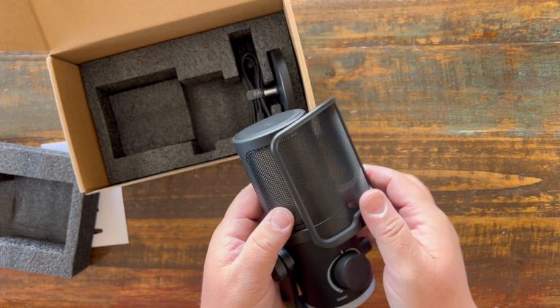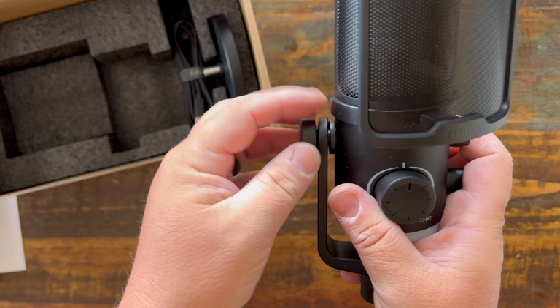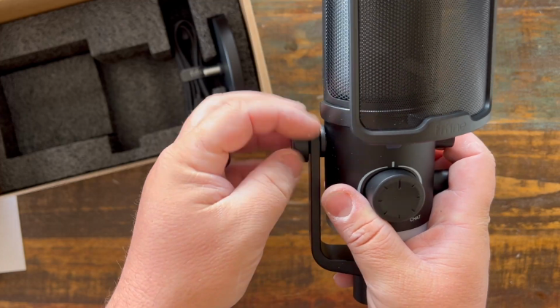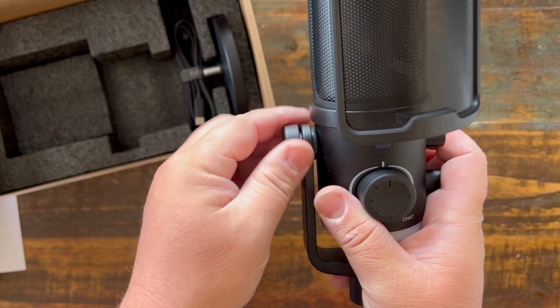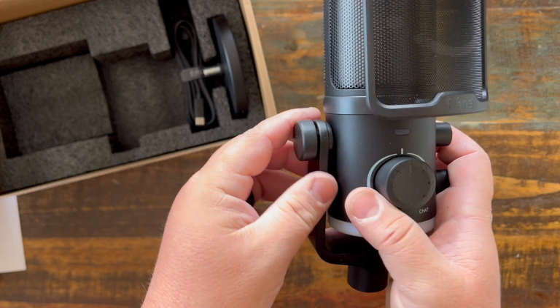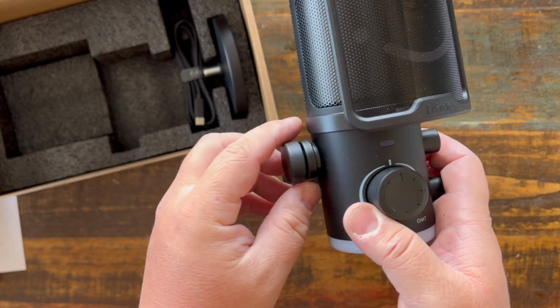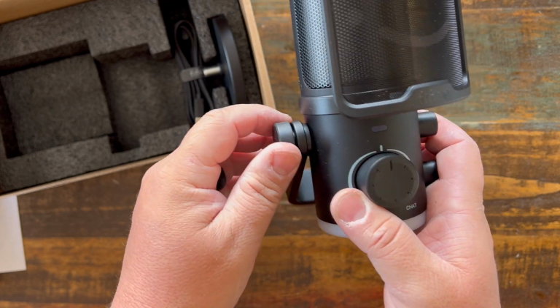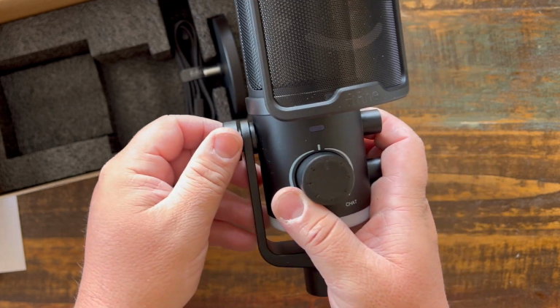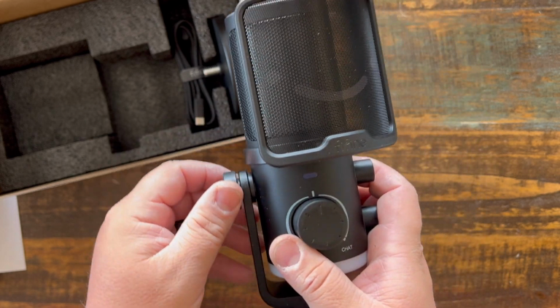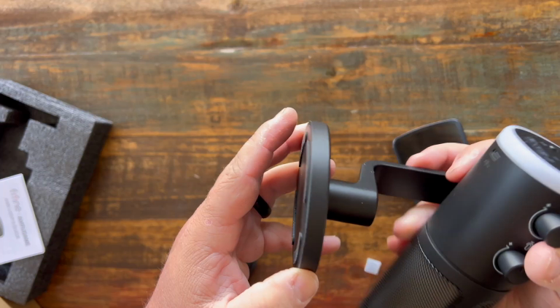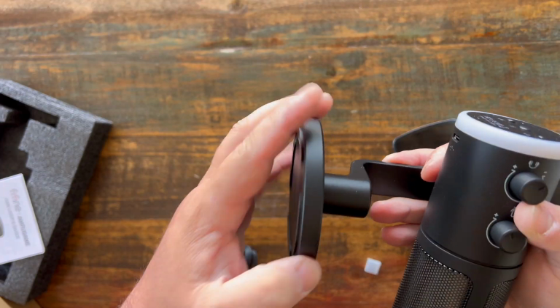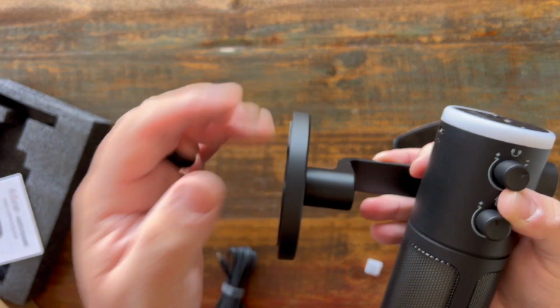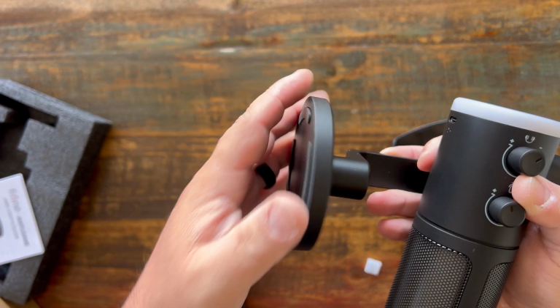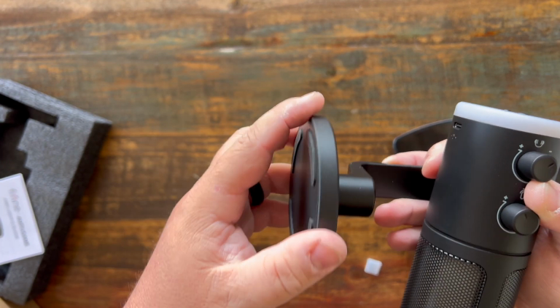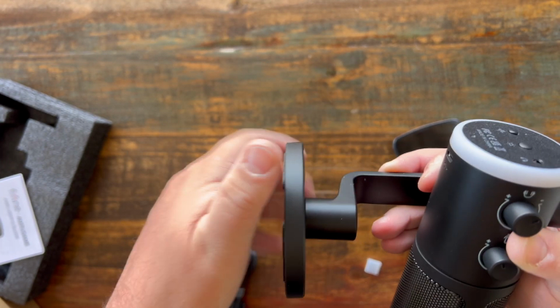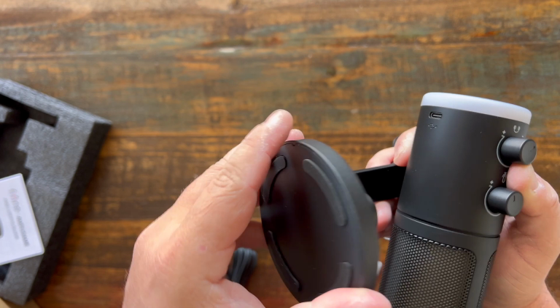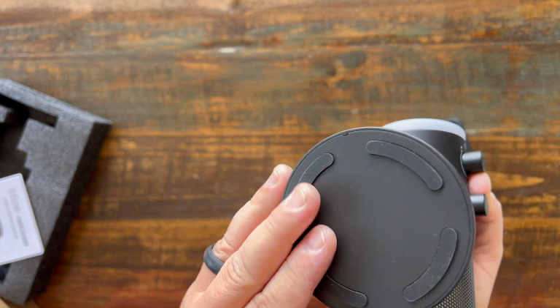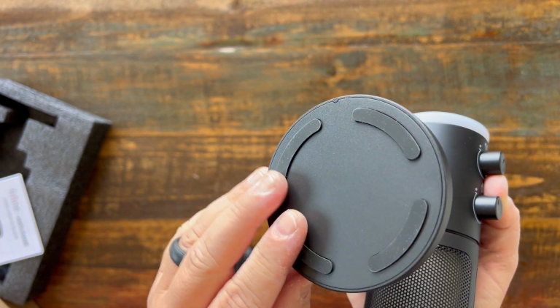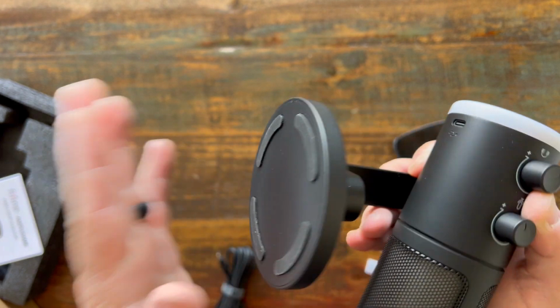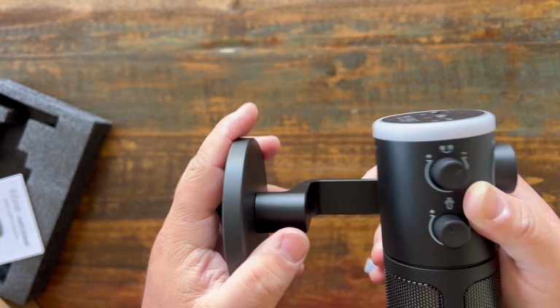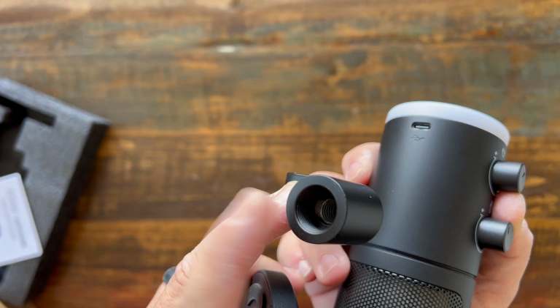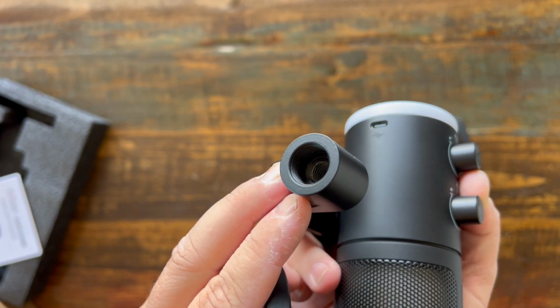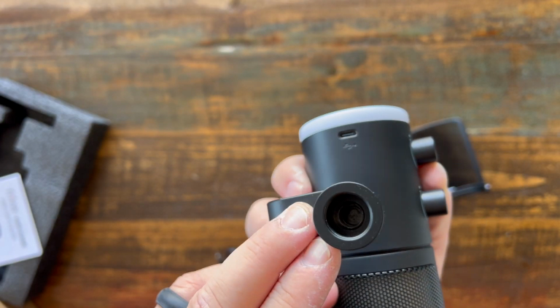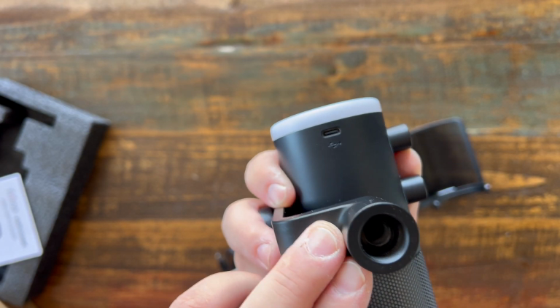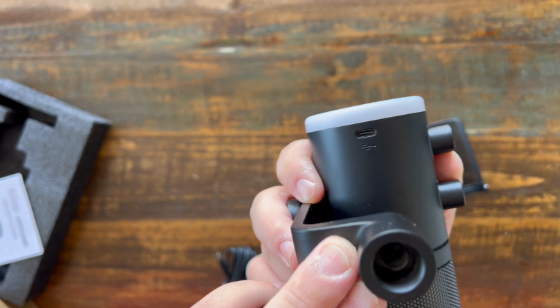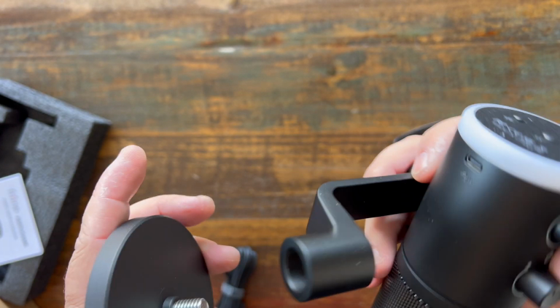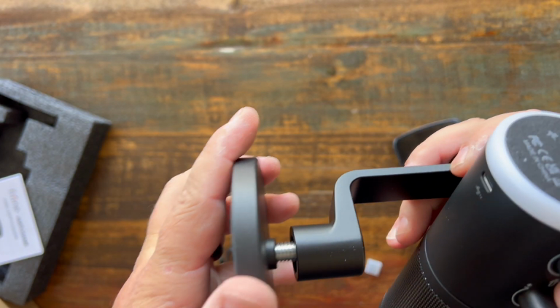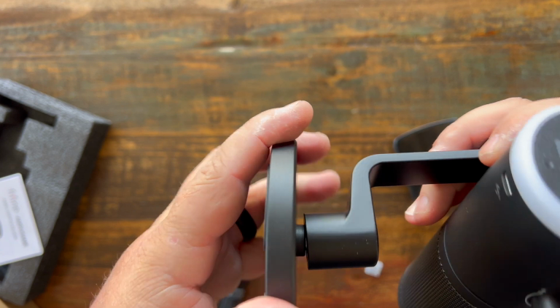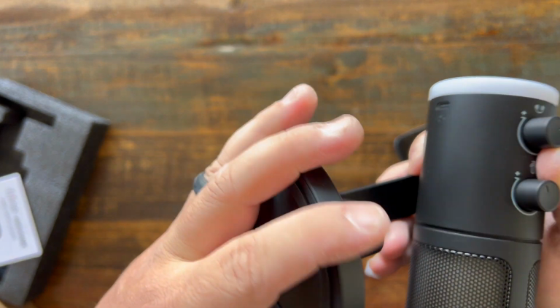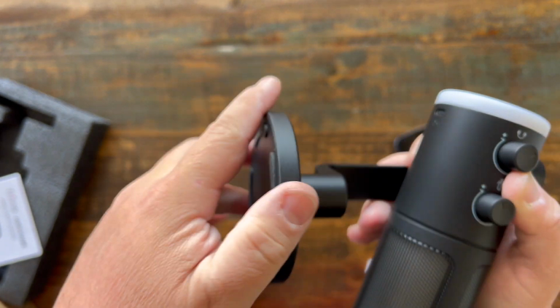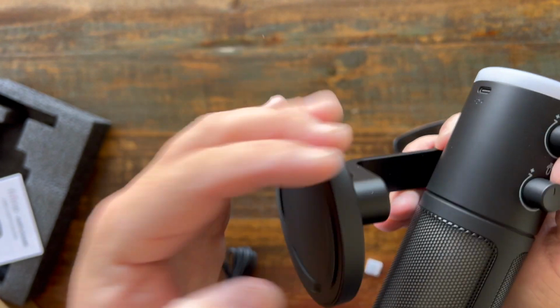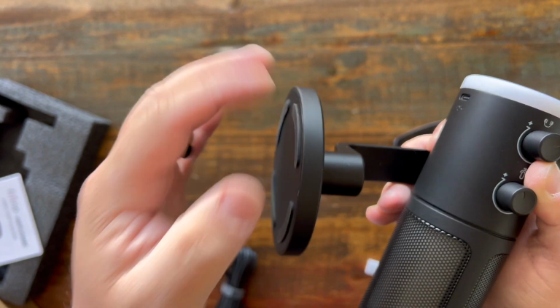I love this little arm attachment where you can put this thing on any type of stand. It also comes with a base that is really sturdy and has grips on the bottom to keep it from slipping. And it has threading on it that would automatically fit any of your typical mic stands or boom arm stands.